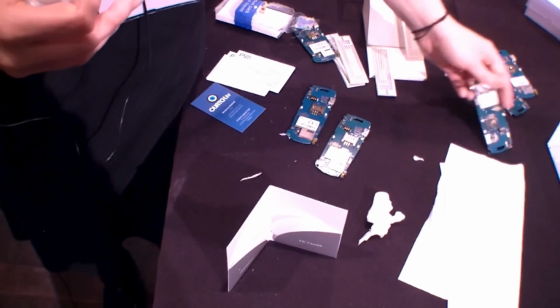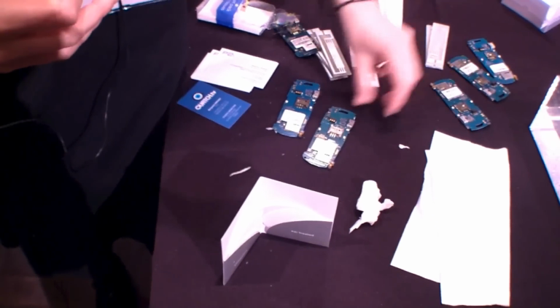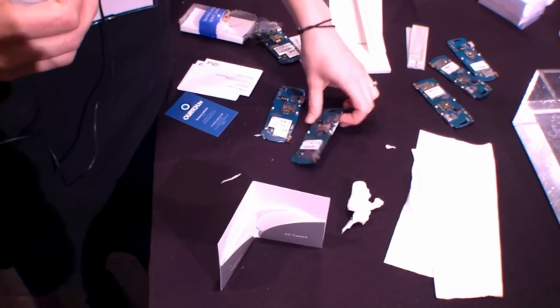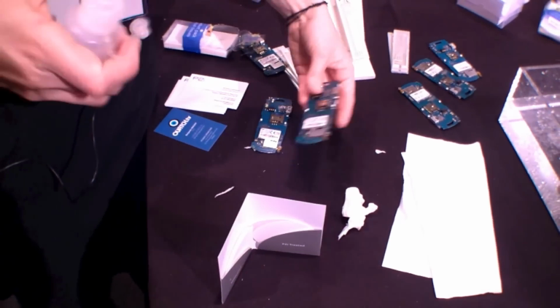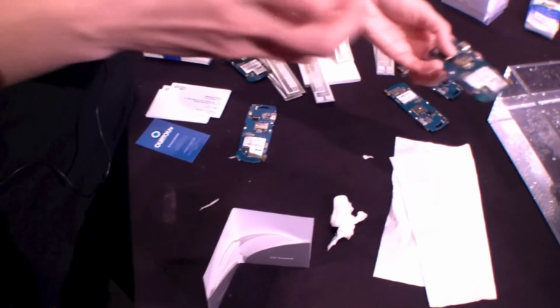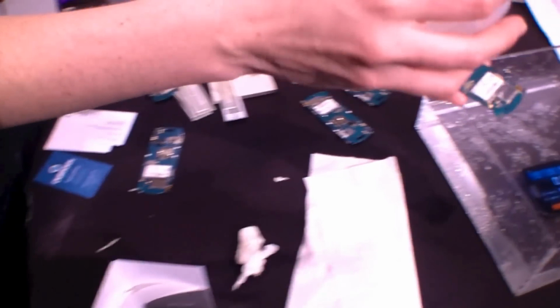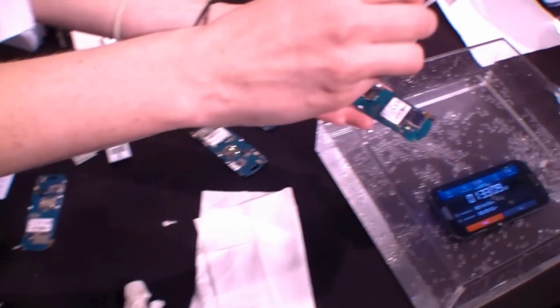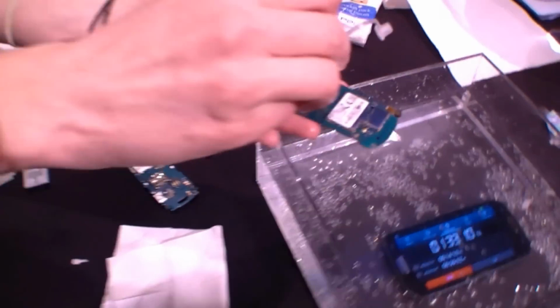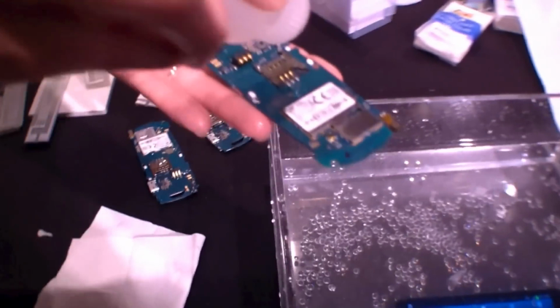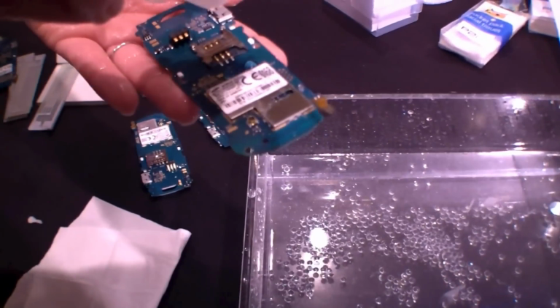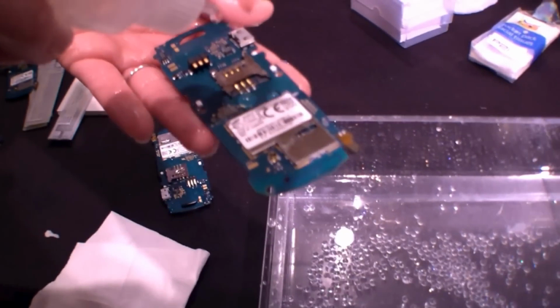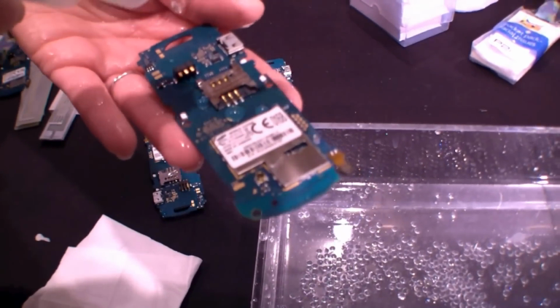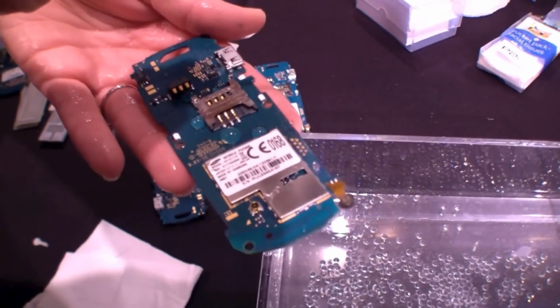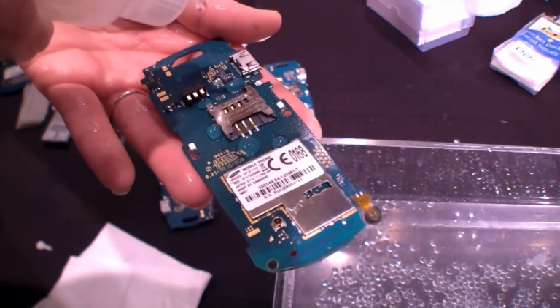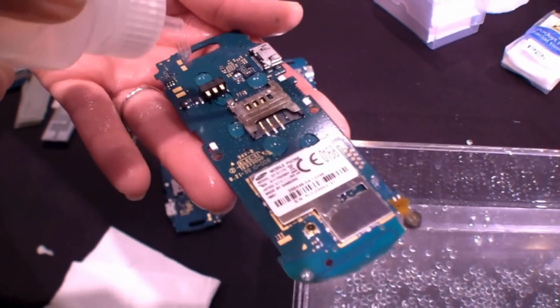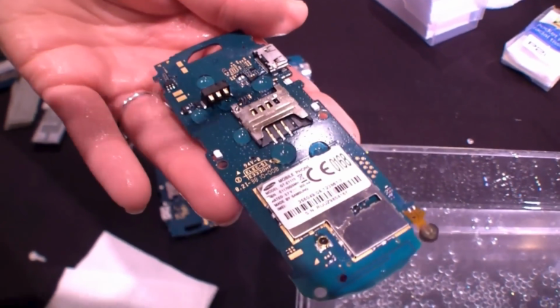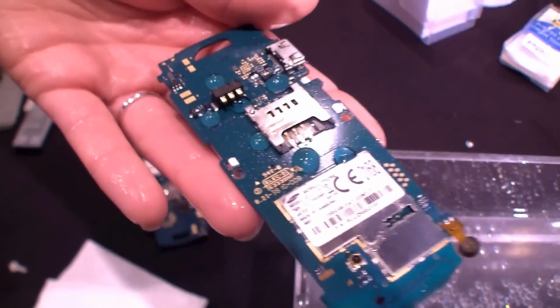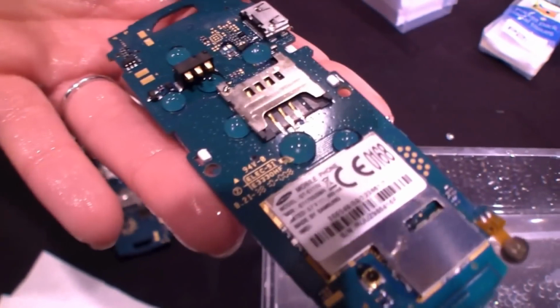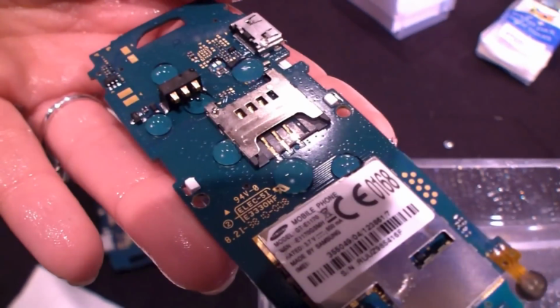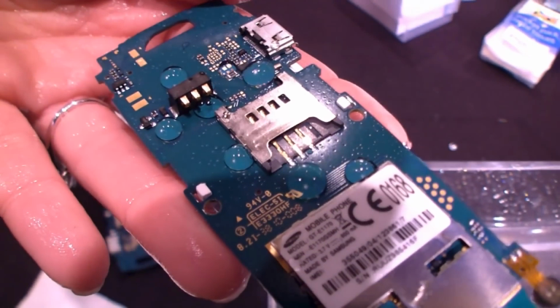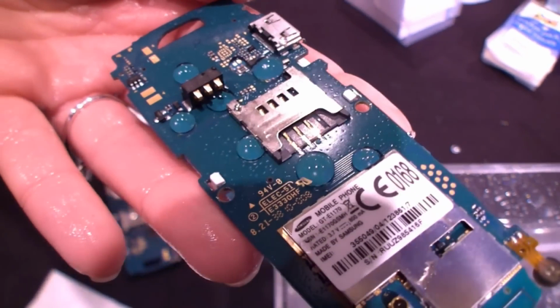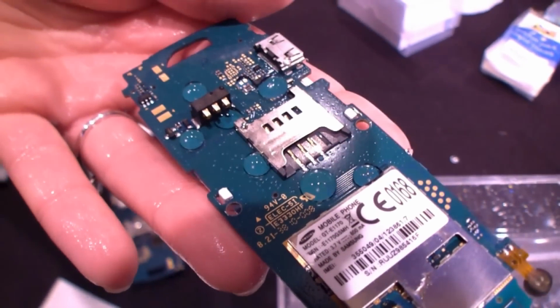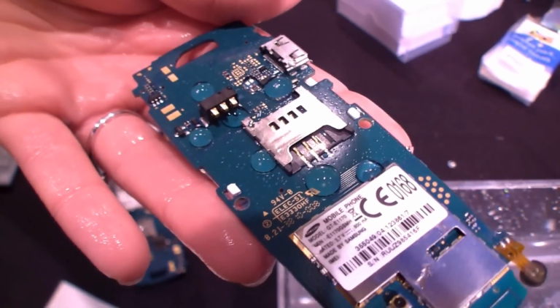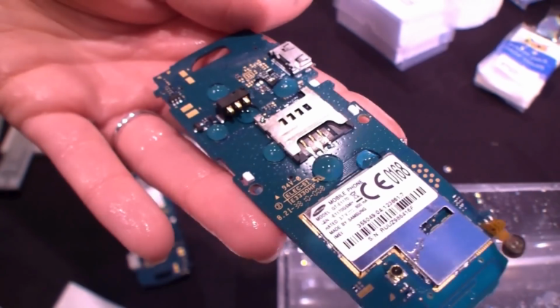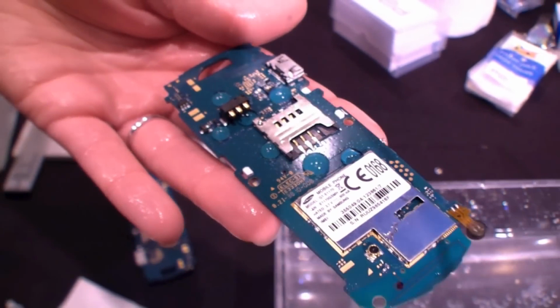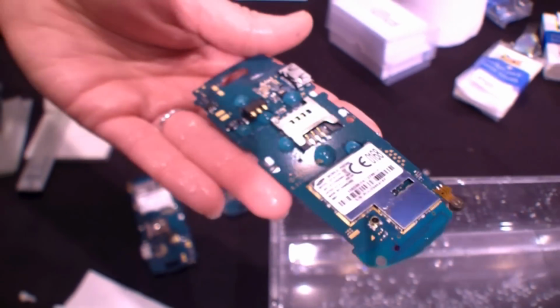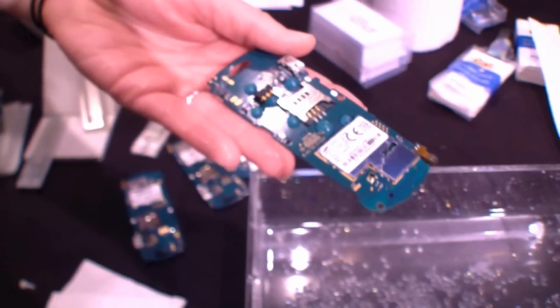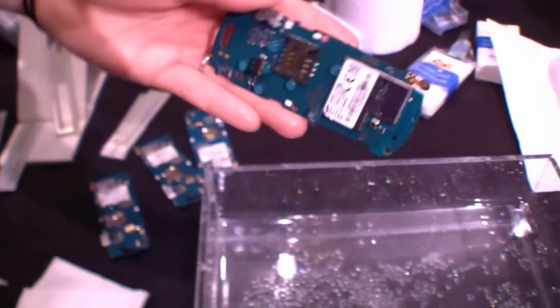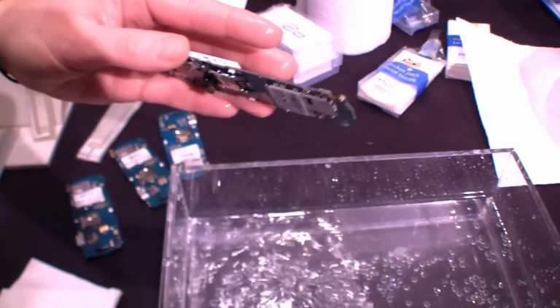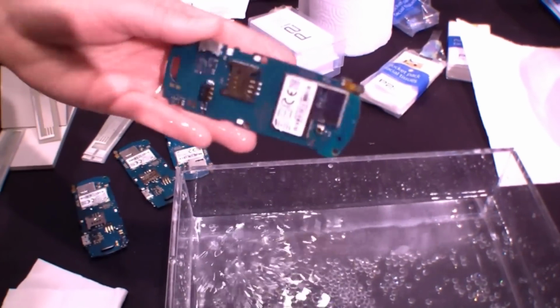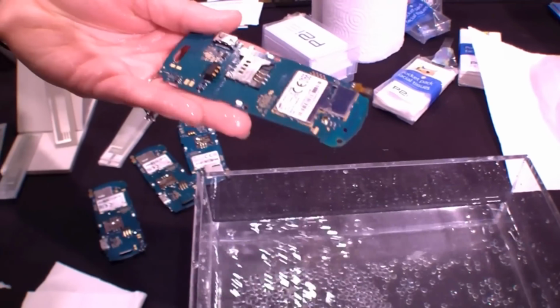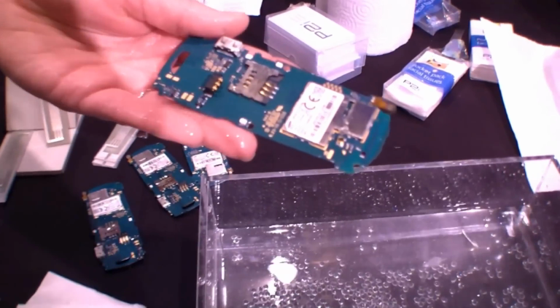However, if I do that with one which has our splash-proof nano coating on, you can see that the droplets form beads instead. And in fact, if I give it a little twist, they'll simply roll off.